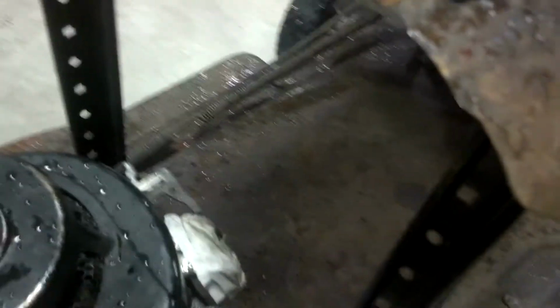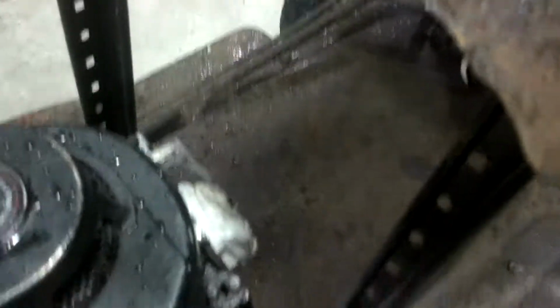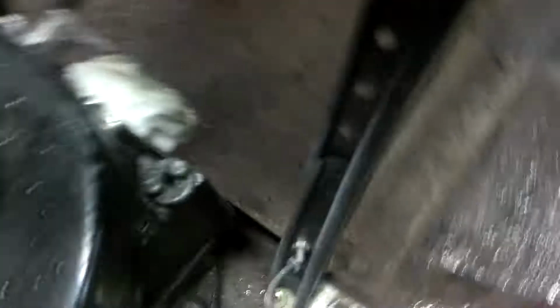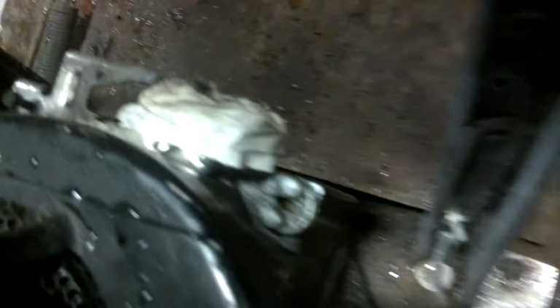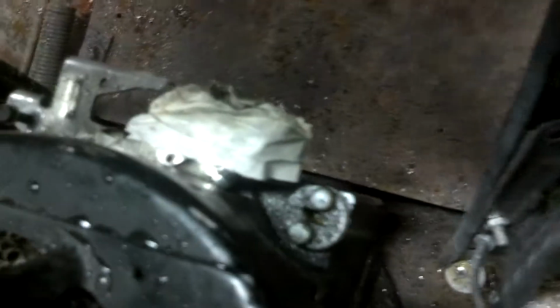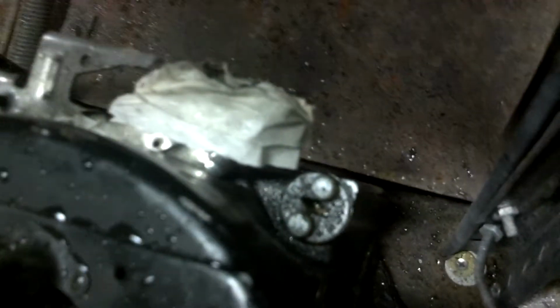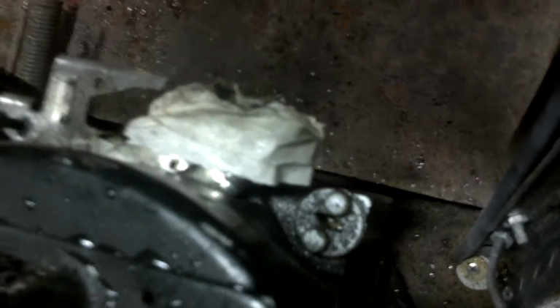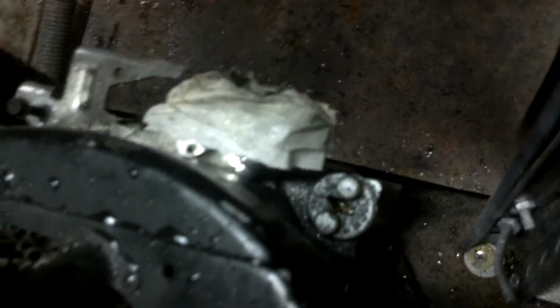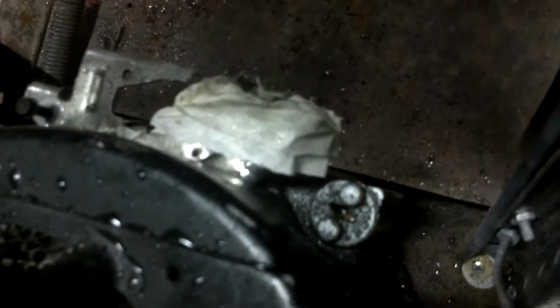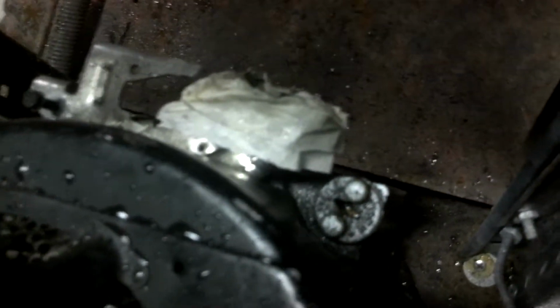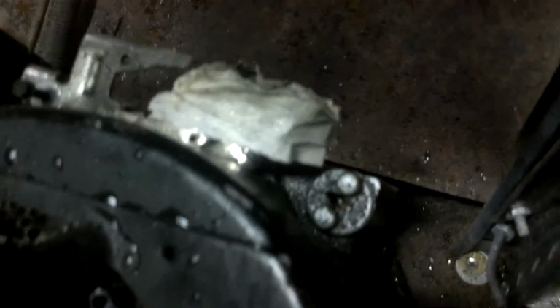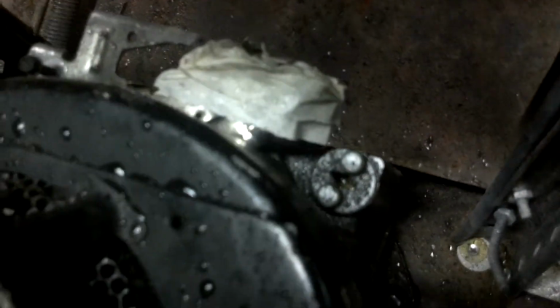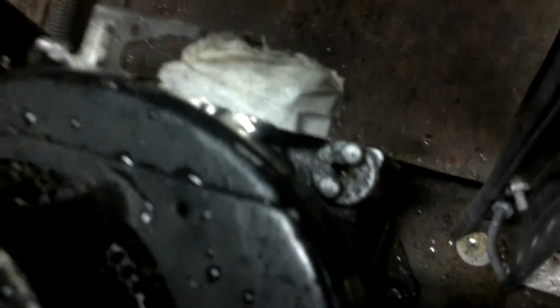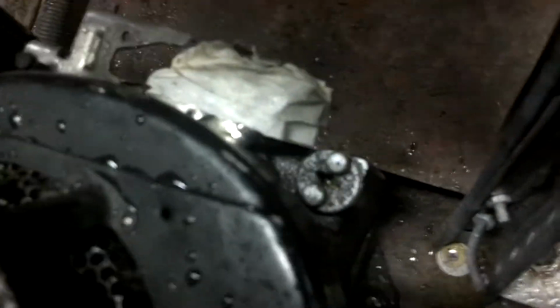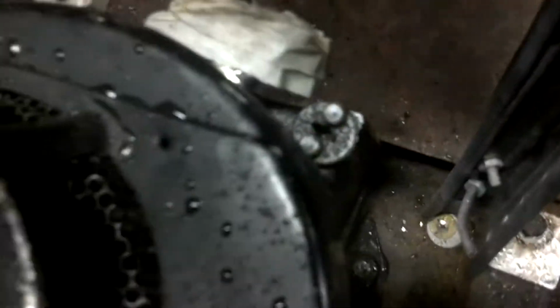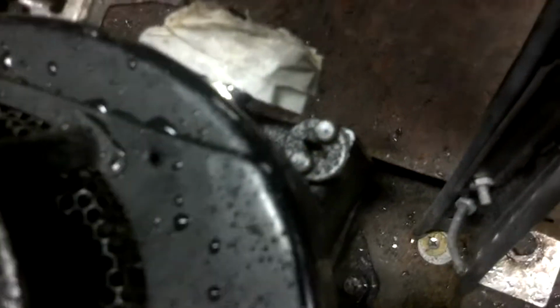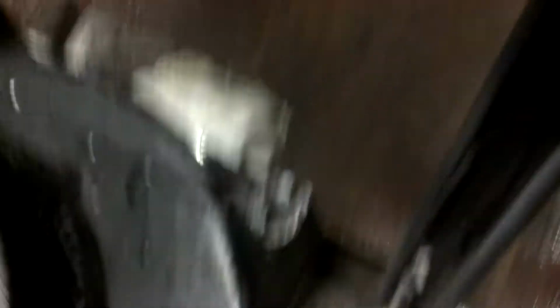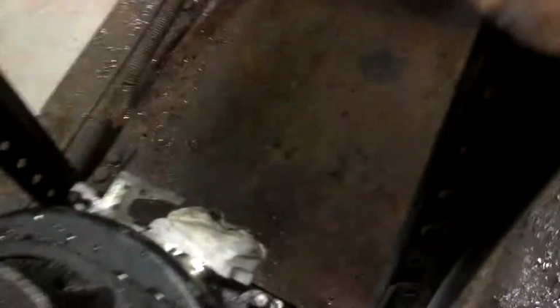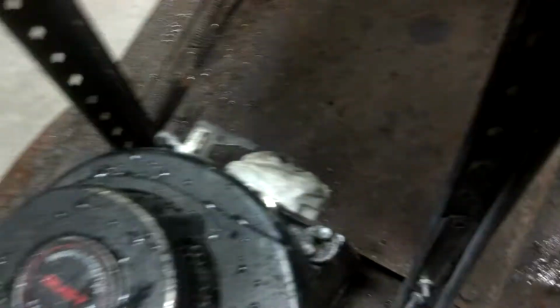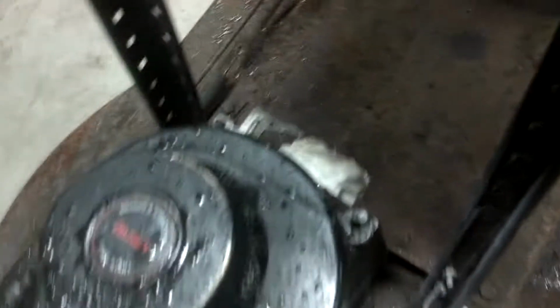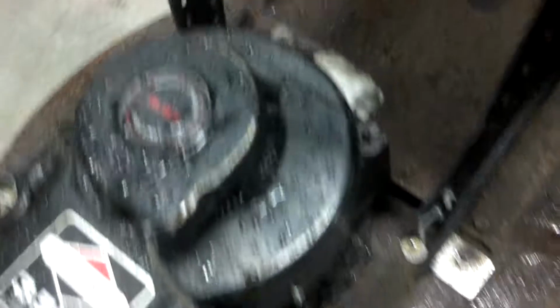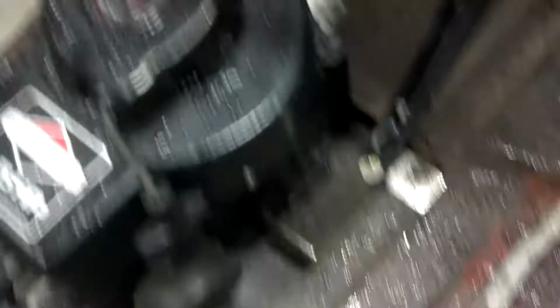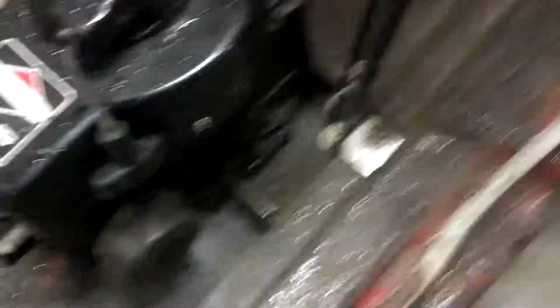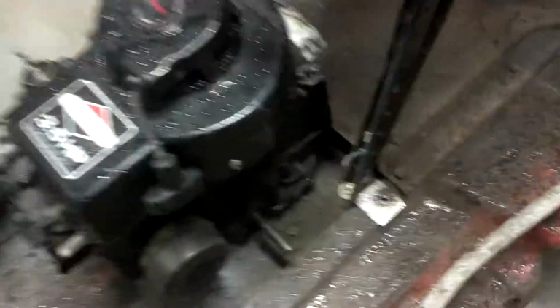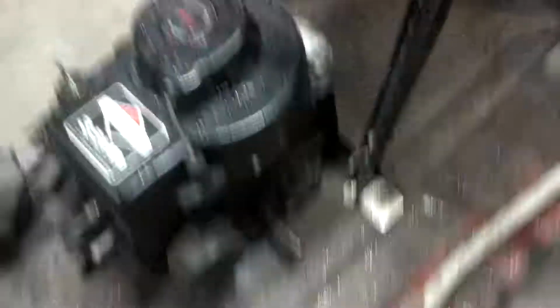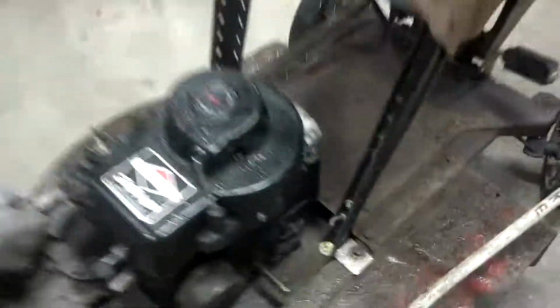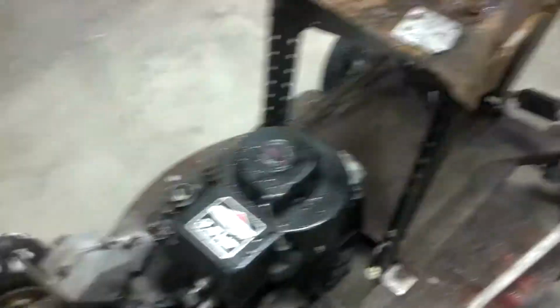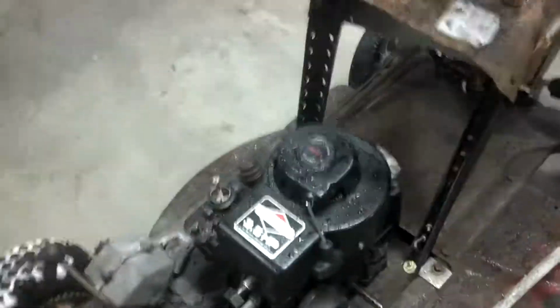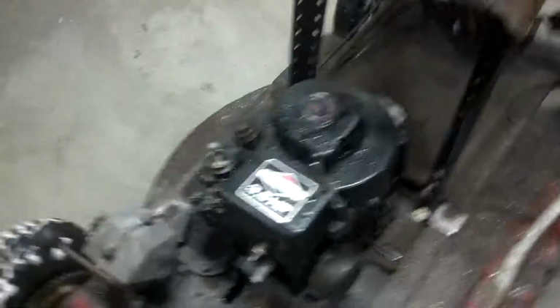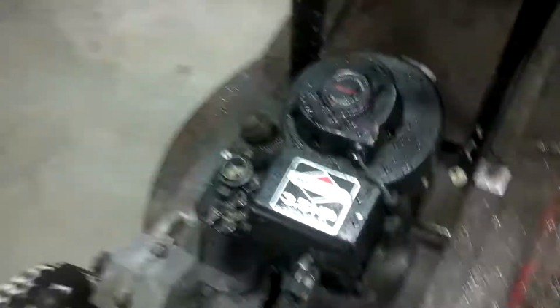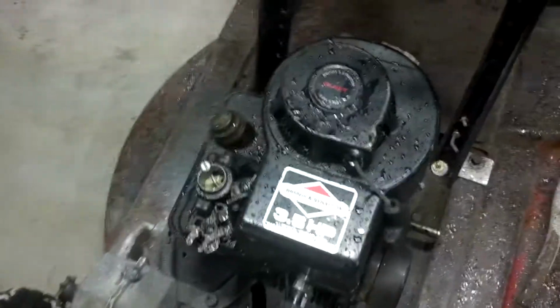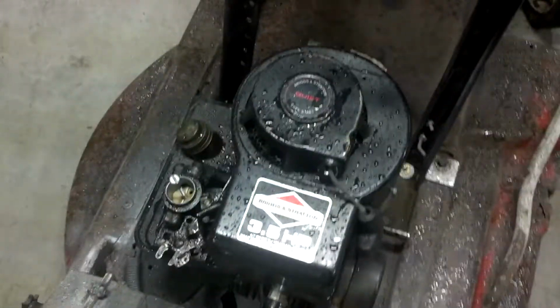Right now I just have some masking tape wrapped around so the engine stays running. I'm going to make a switch or something, but for now to shut it off I'll just choke it.